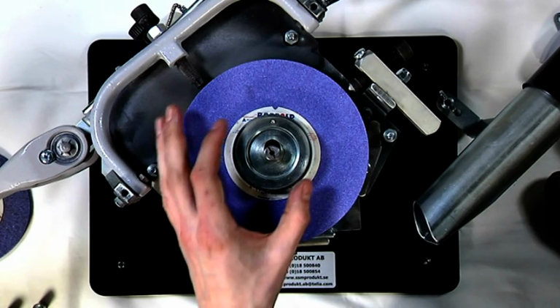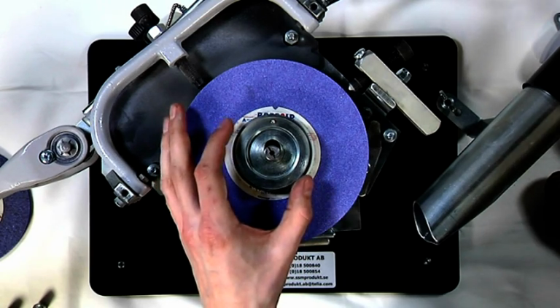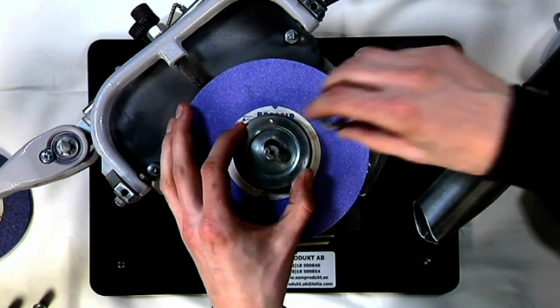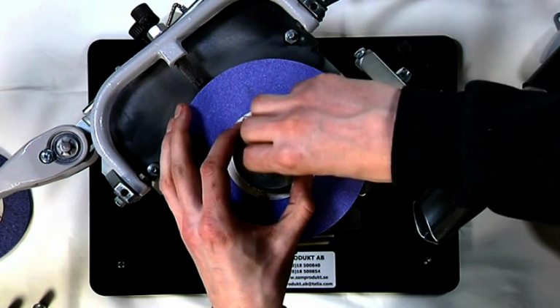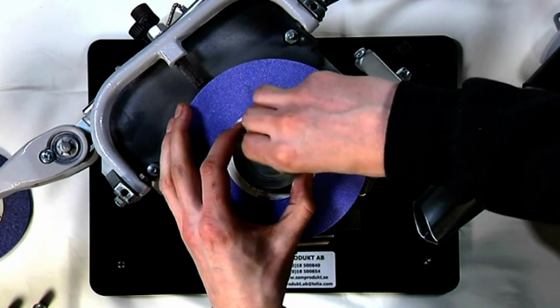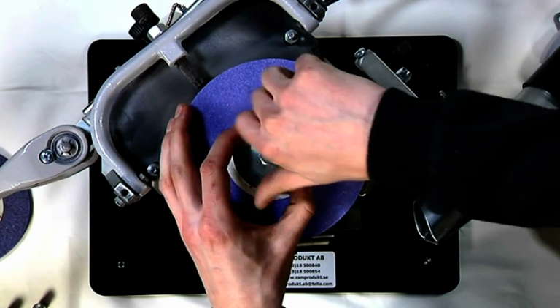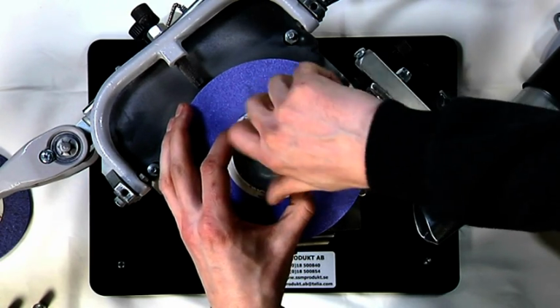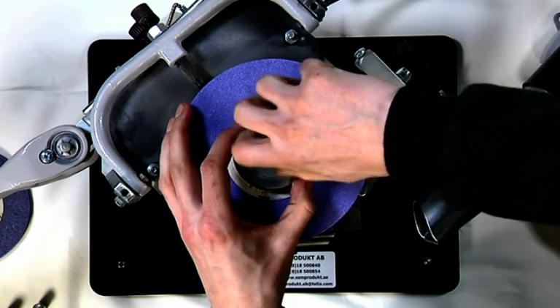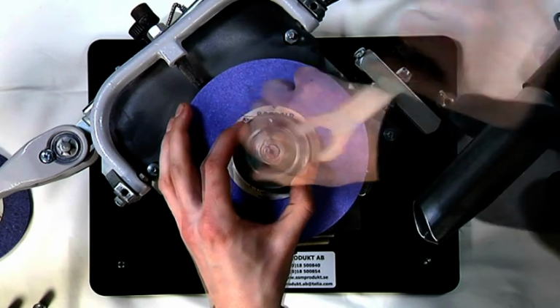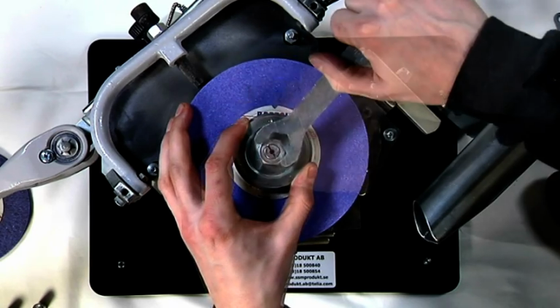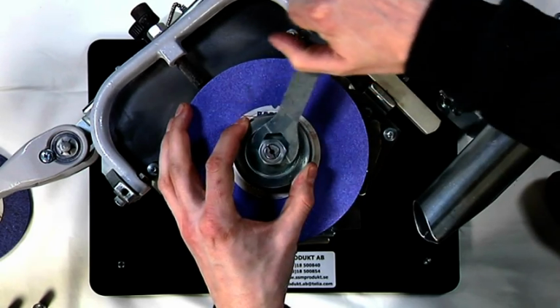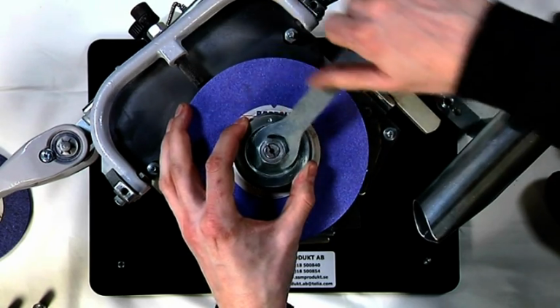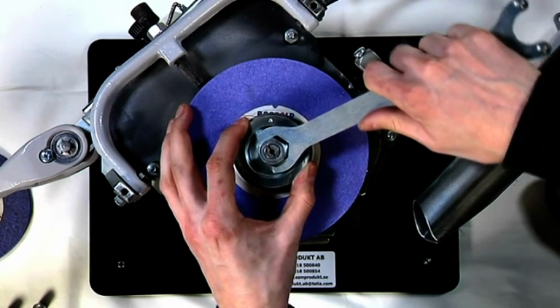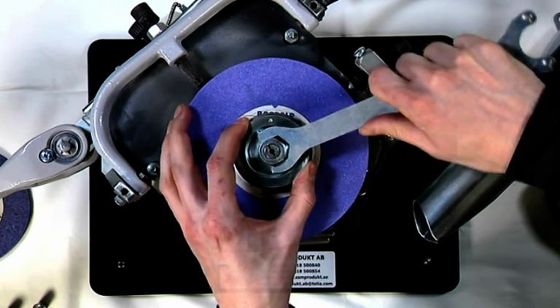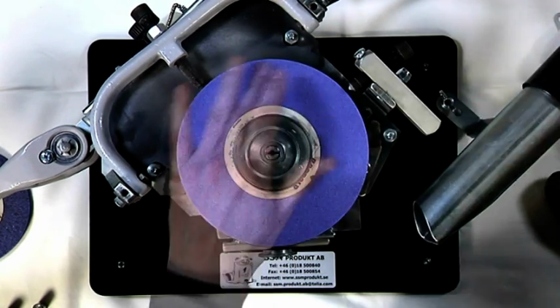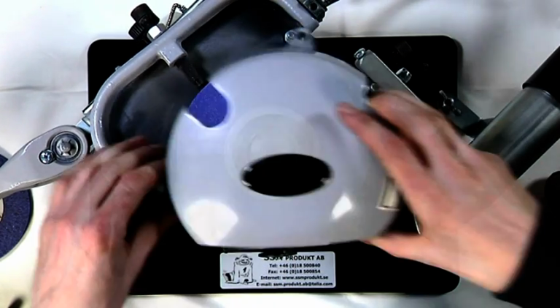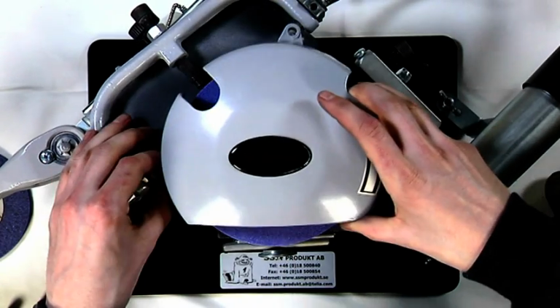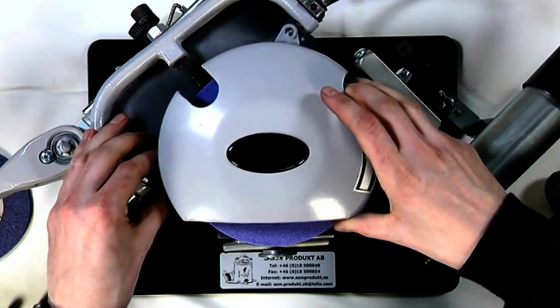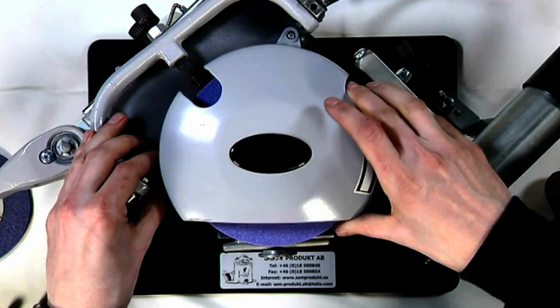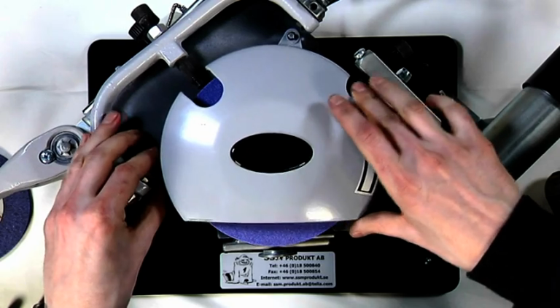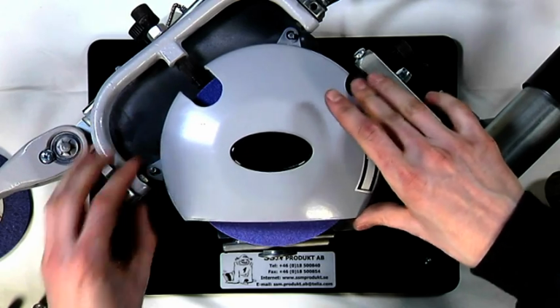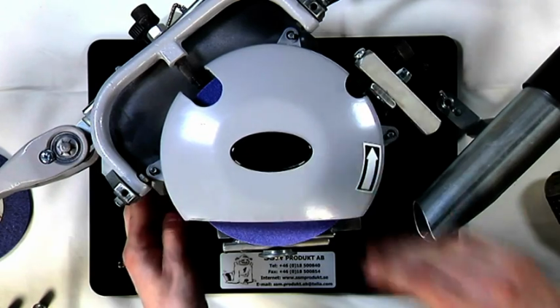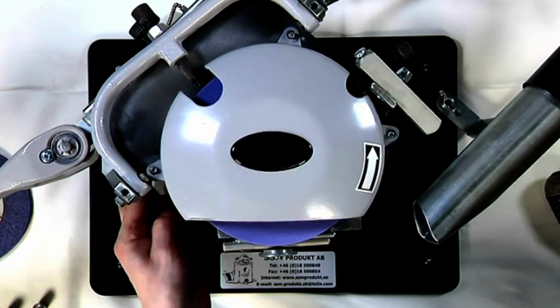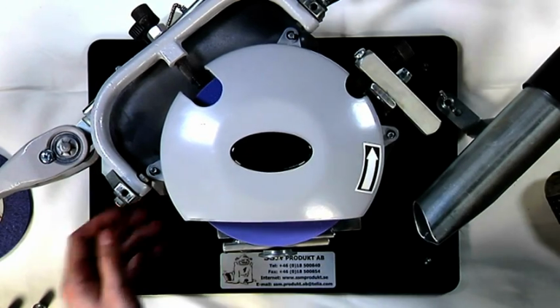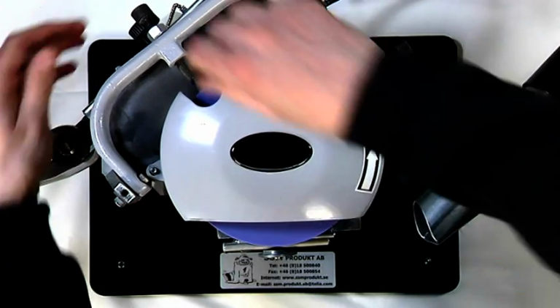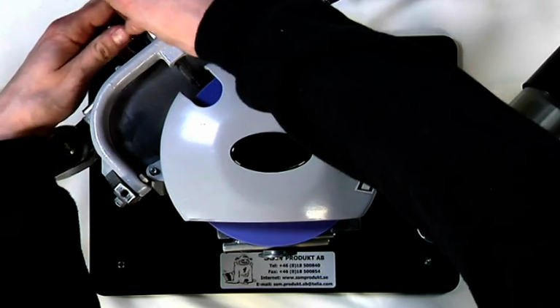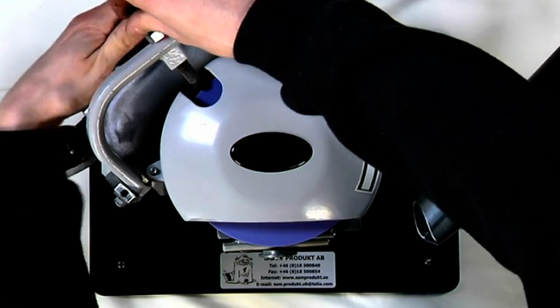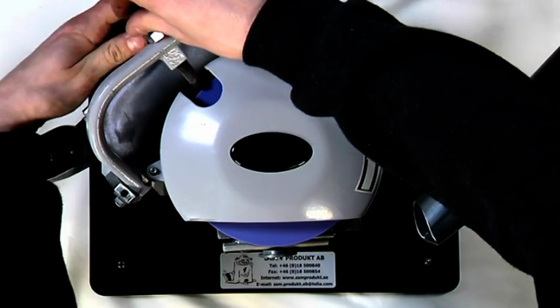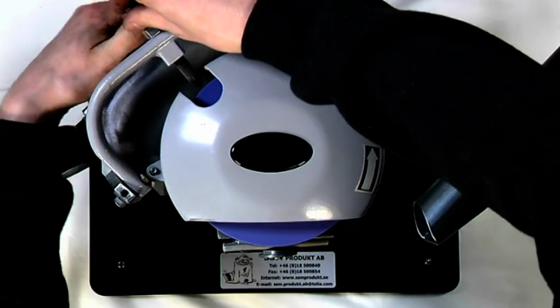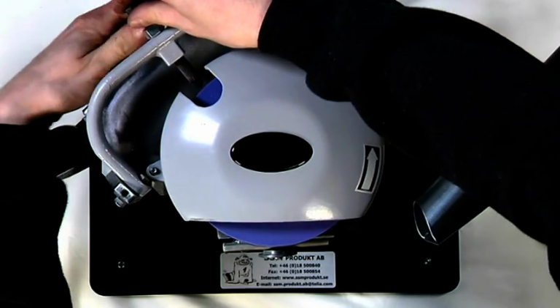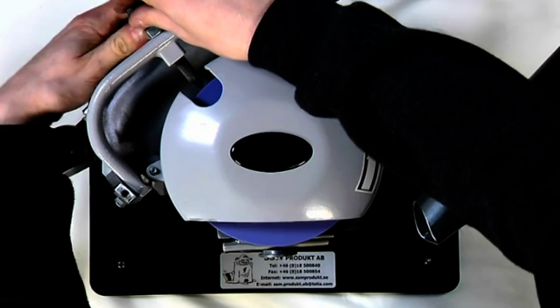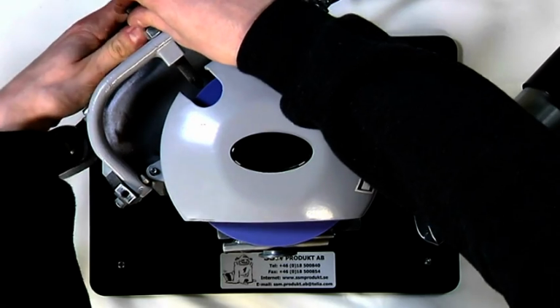Tighten the nut and replace the protective cover. Start the machine and dress the grinding wheel with one of the diamonds to get a completely round, centered wheel.